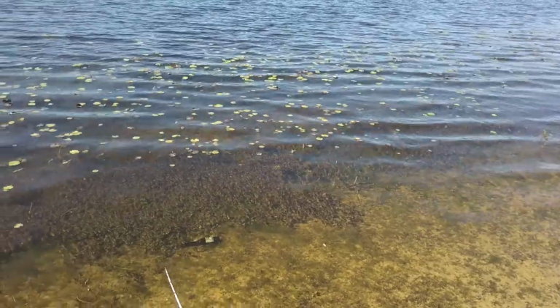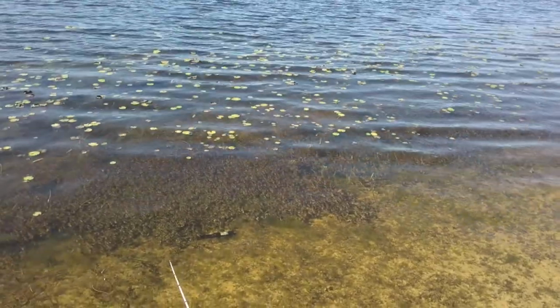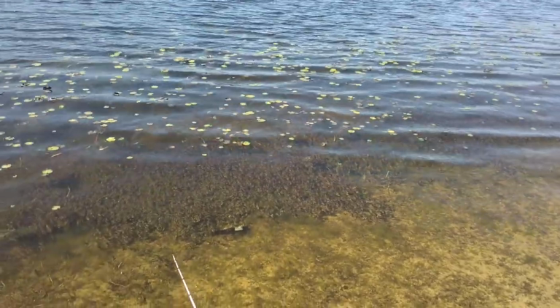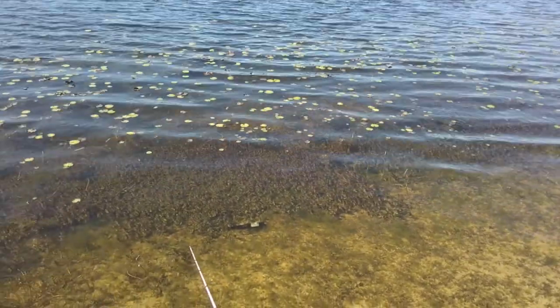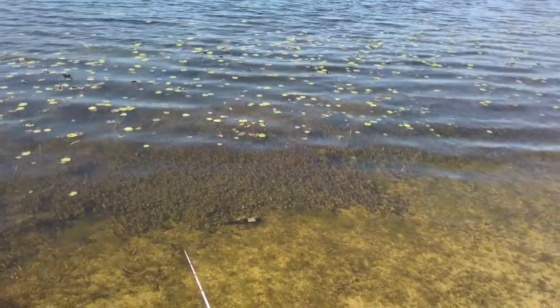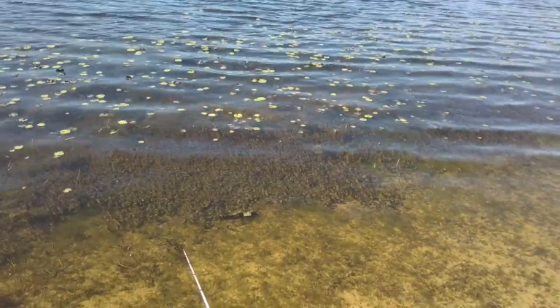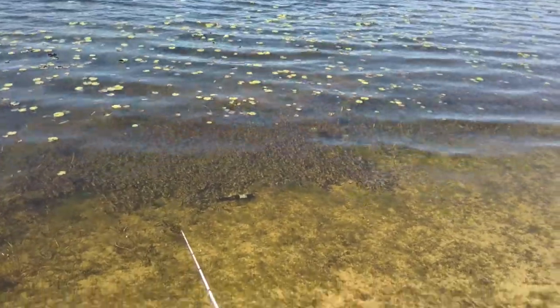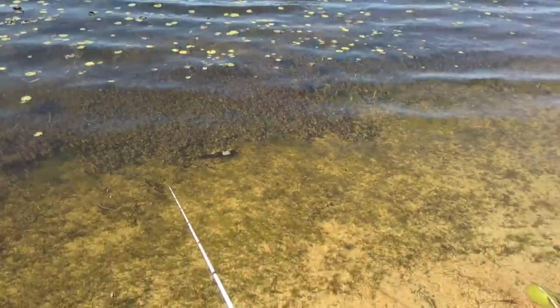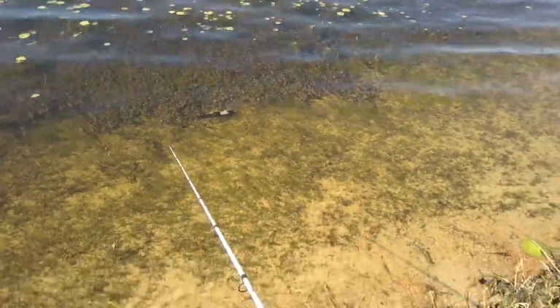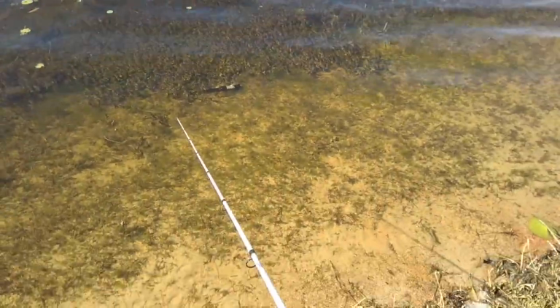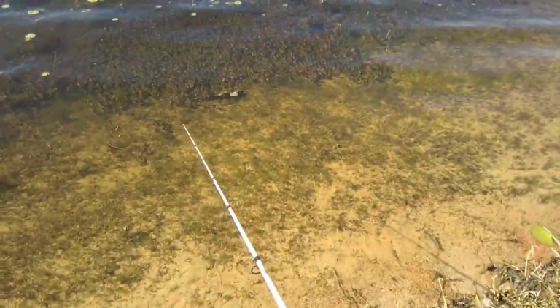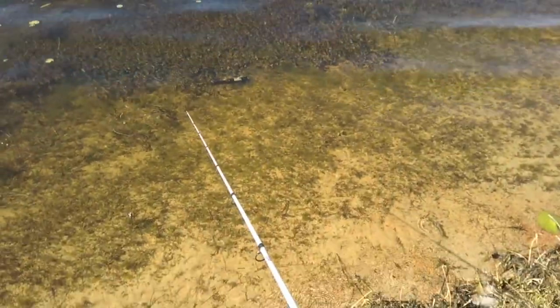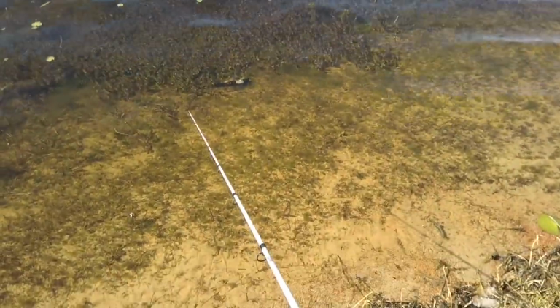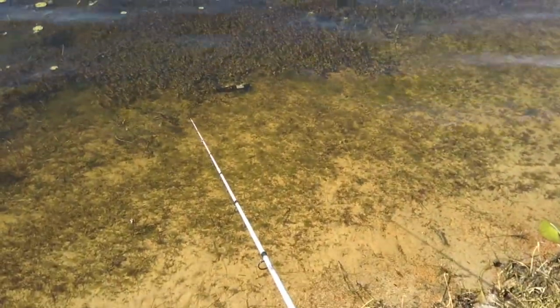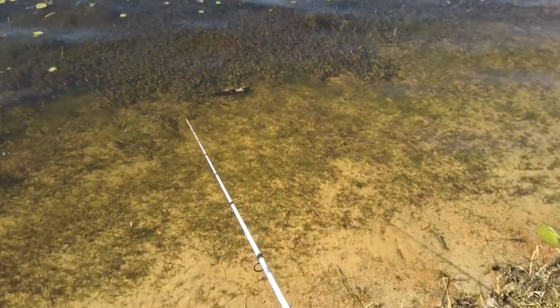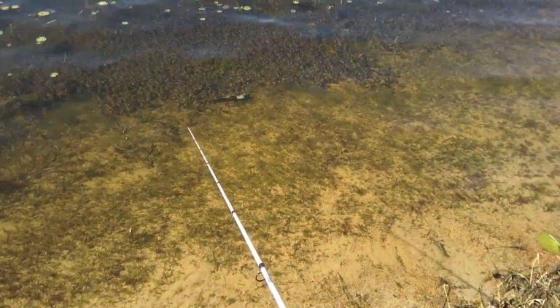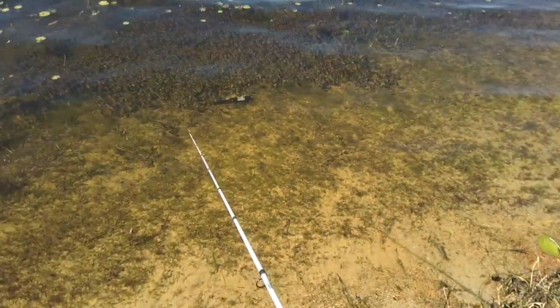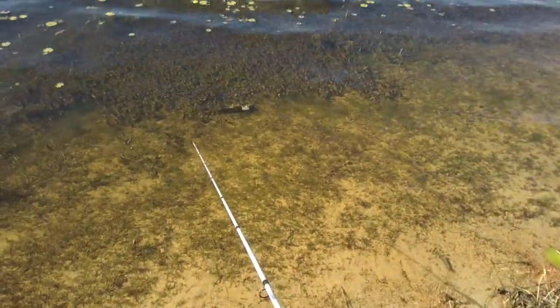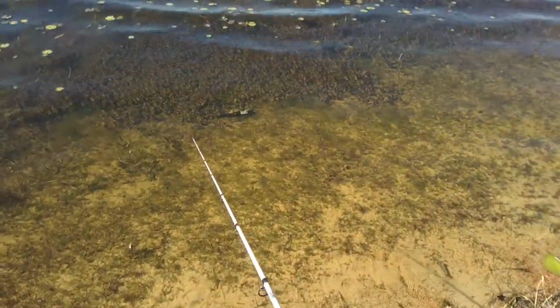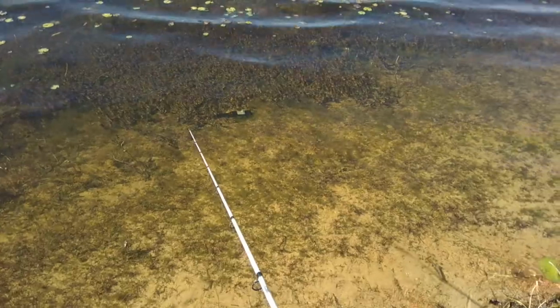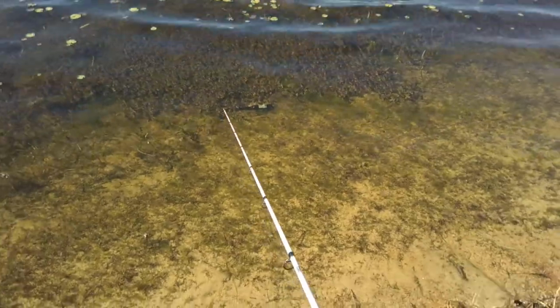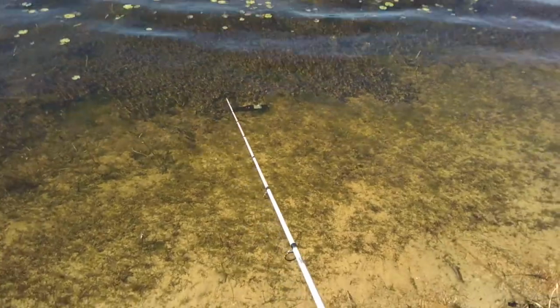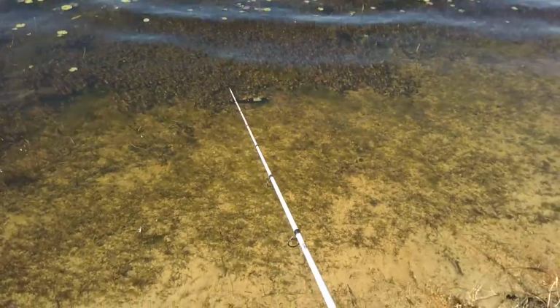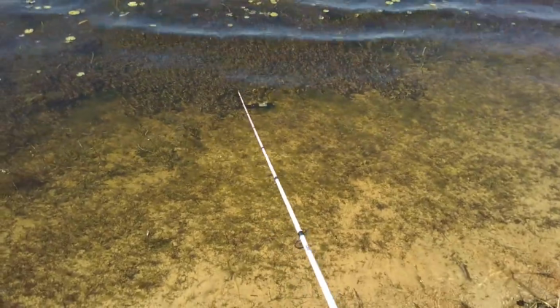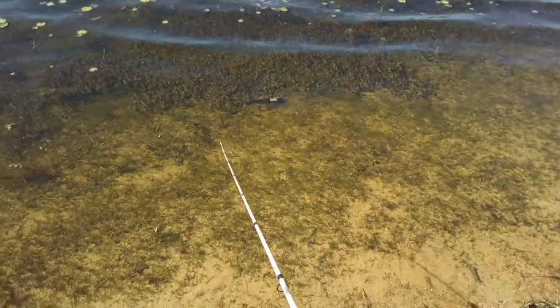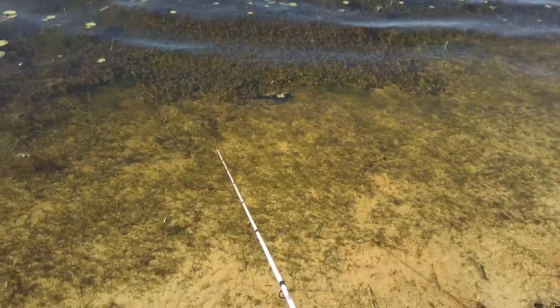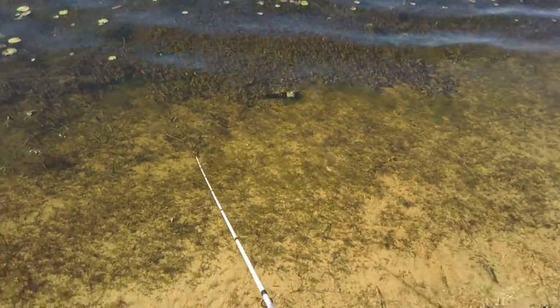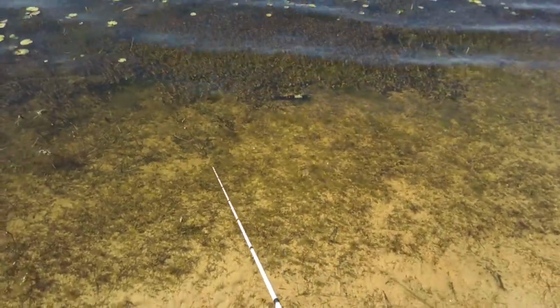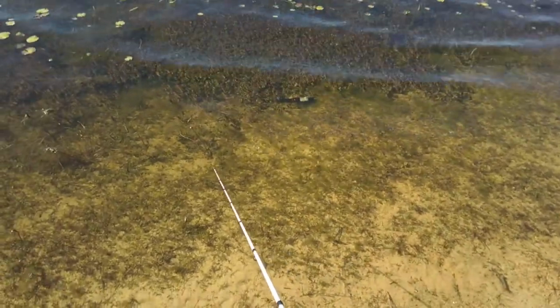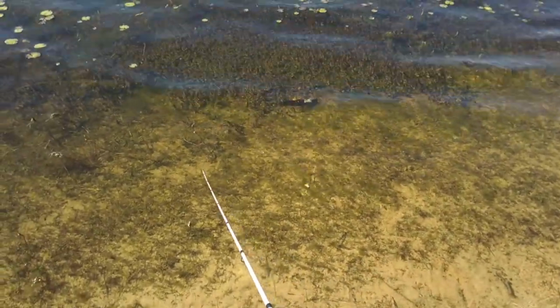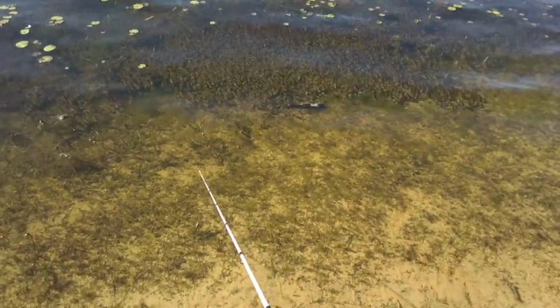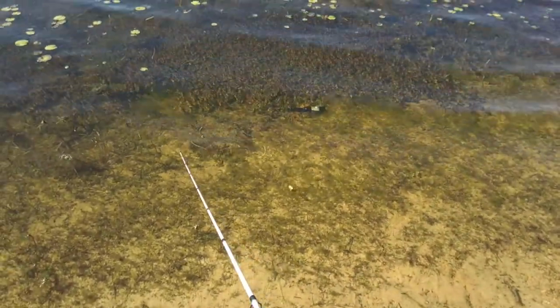Yeah, it looks pretty cool. I don't know if you can see it, but the tail raises up because it is a floating worm. It's pretty awesome.